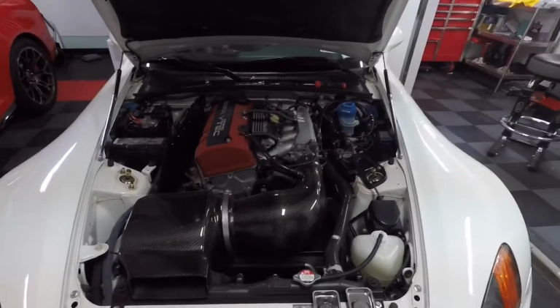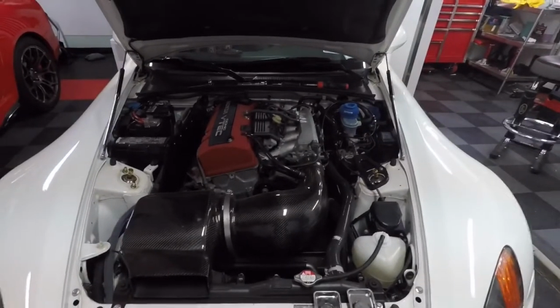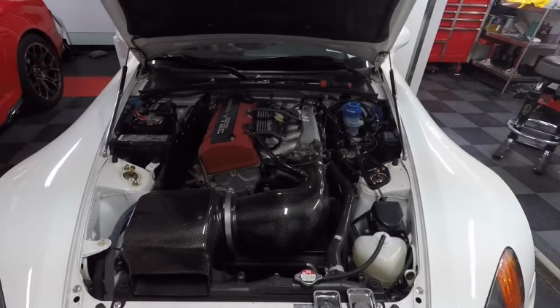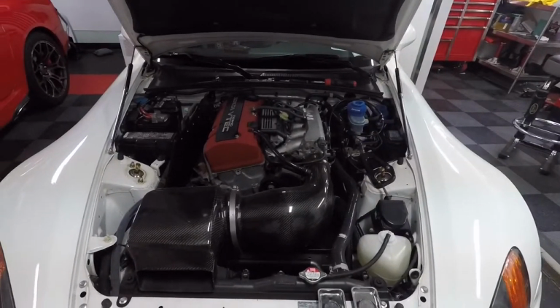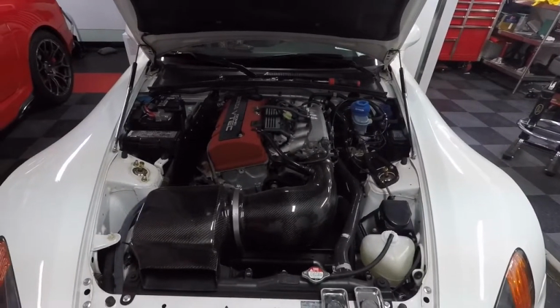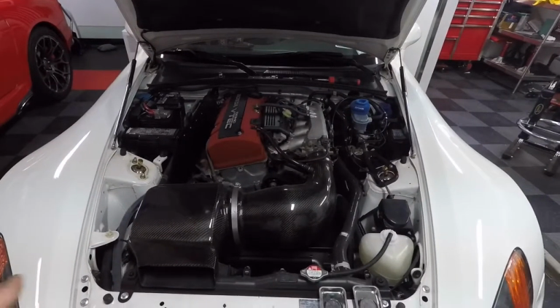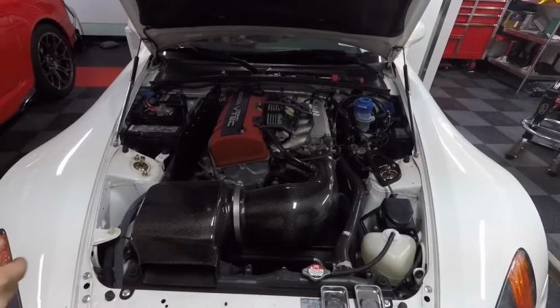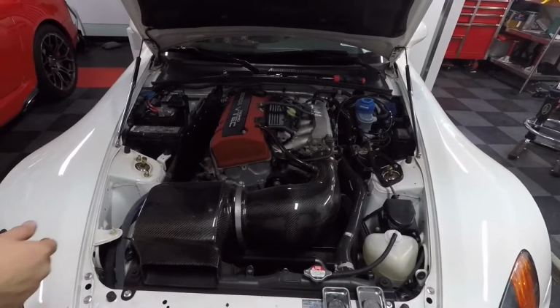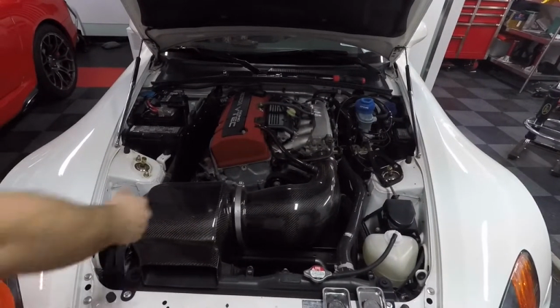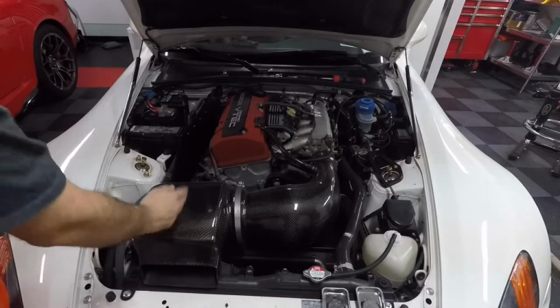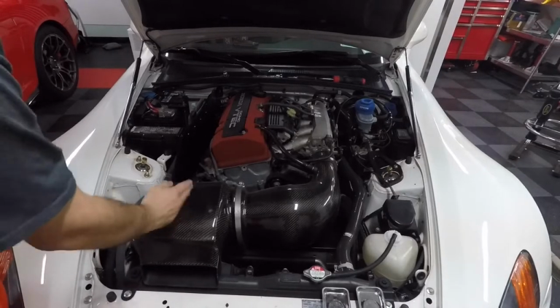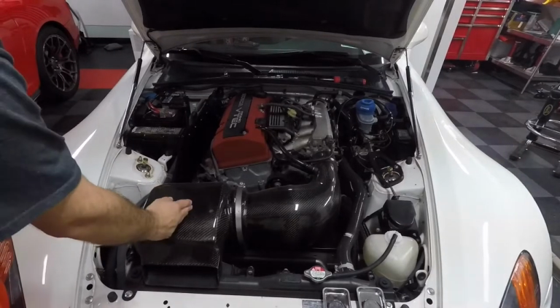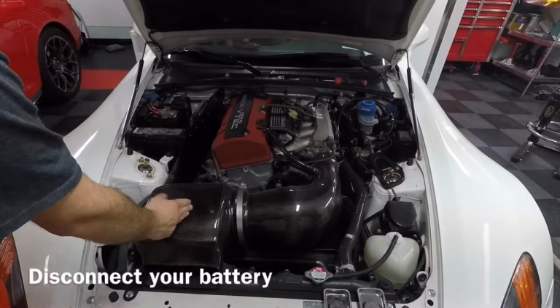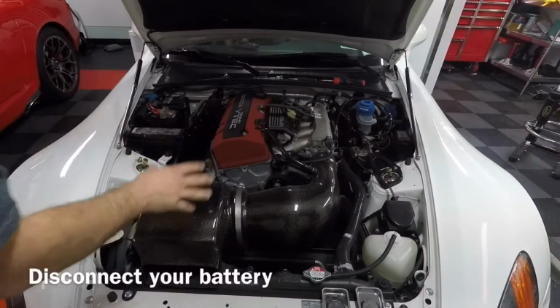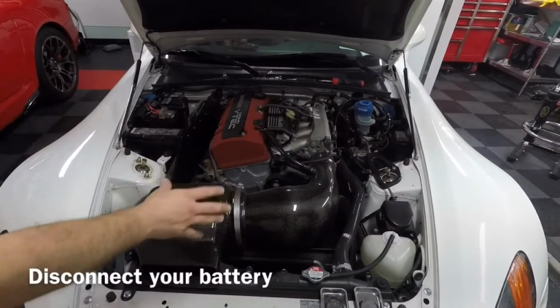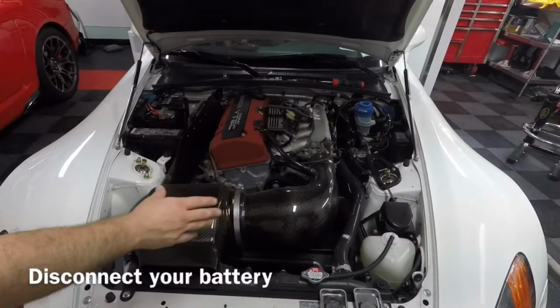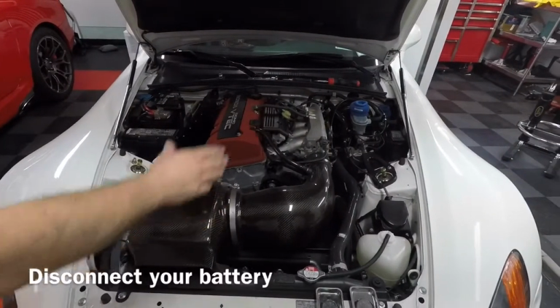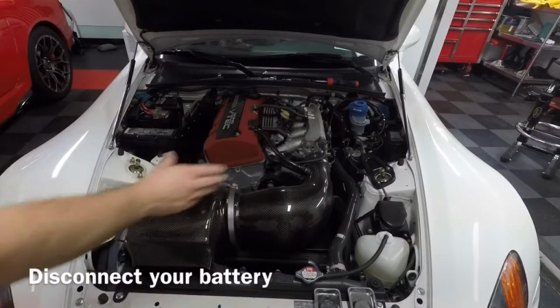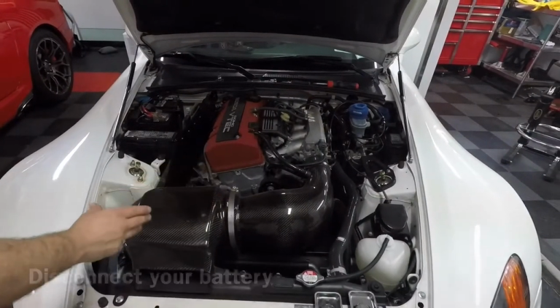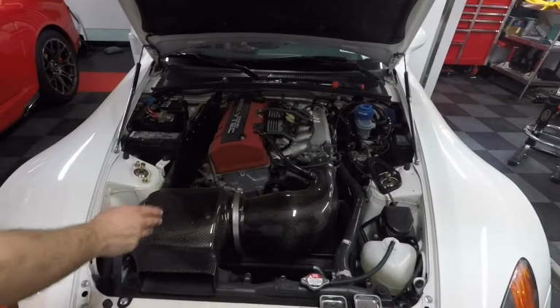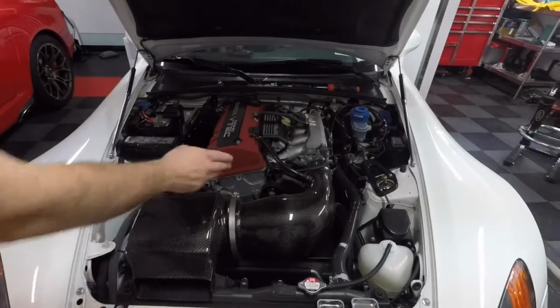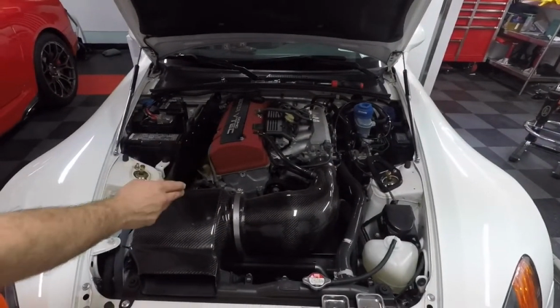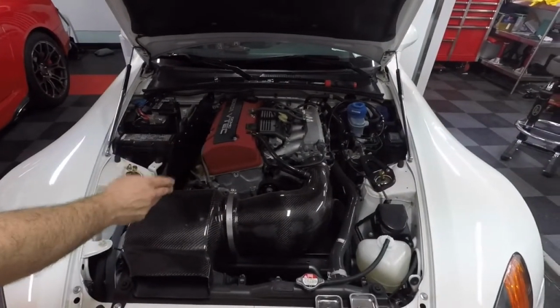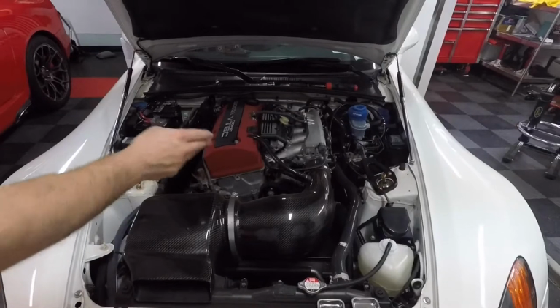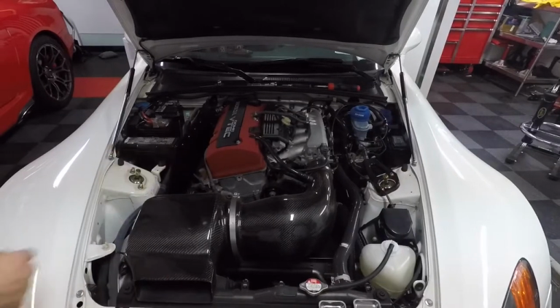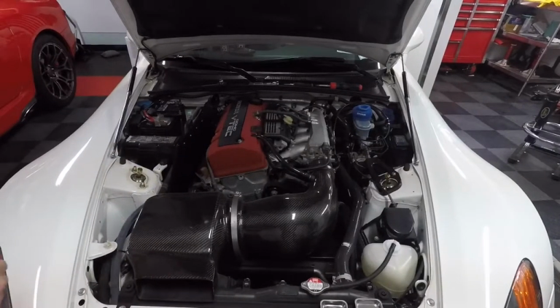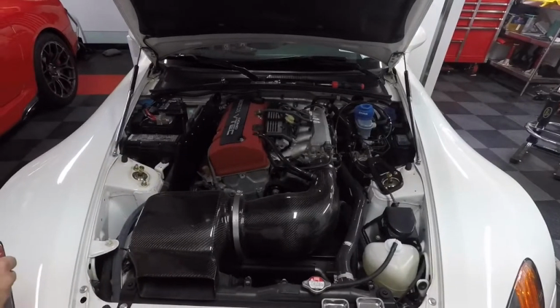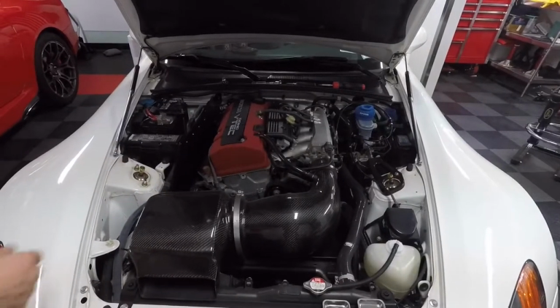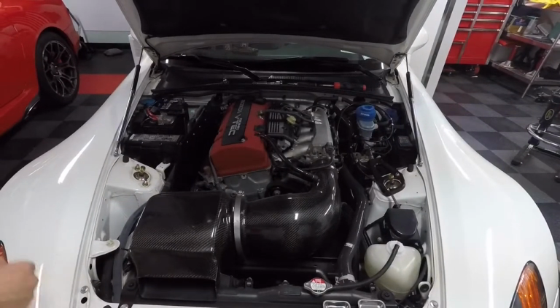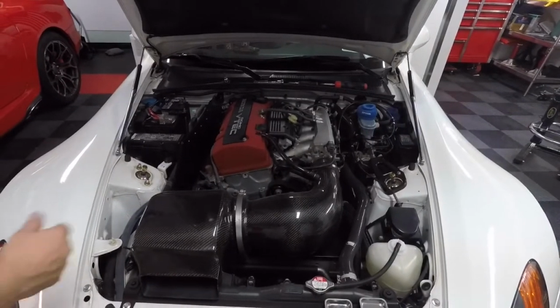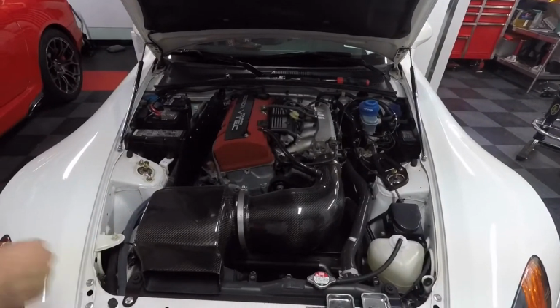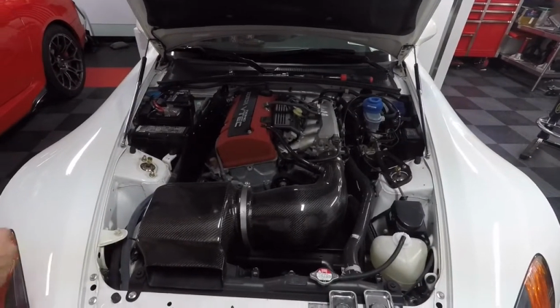To take out the alternator, the first thing I recommend doing is taking out the intake, giving us all the space we need. We'll take out the intake, we'll take the belt off, and then I will tackle the alternator and show you some tips and tricks to get it to go.